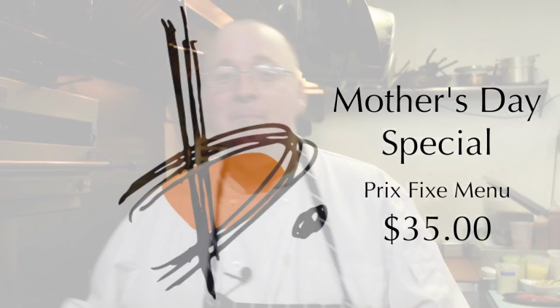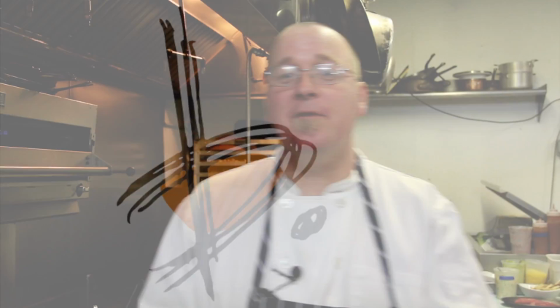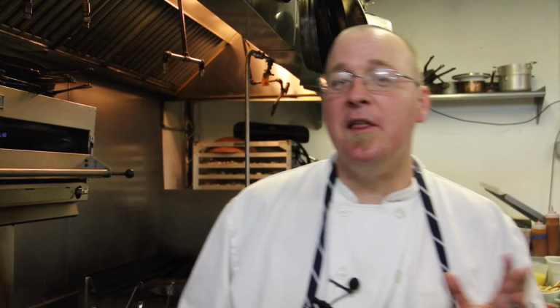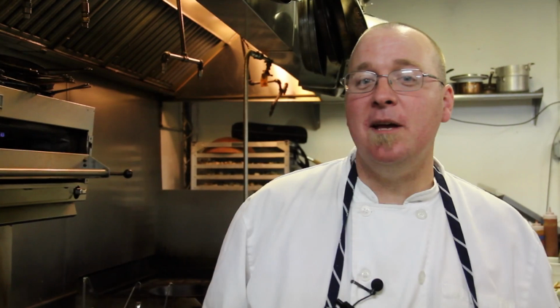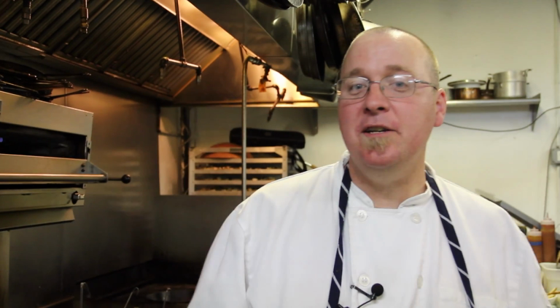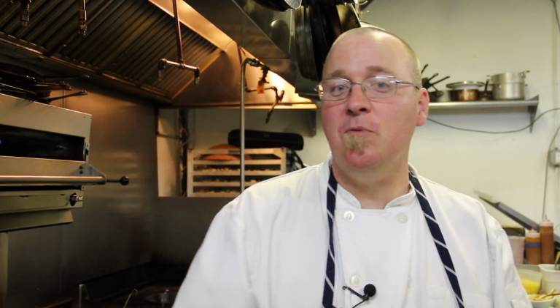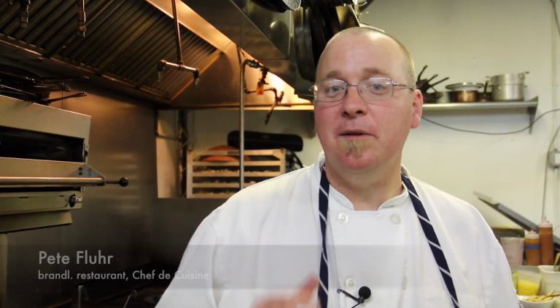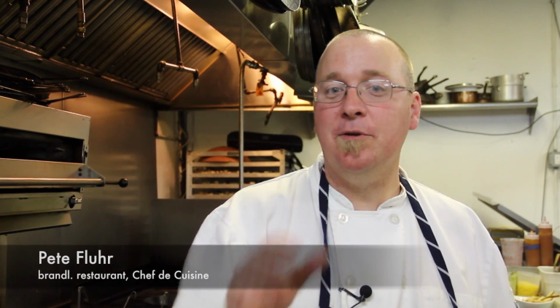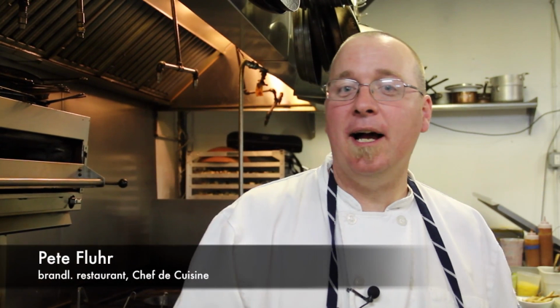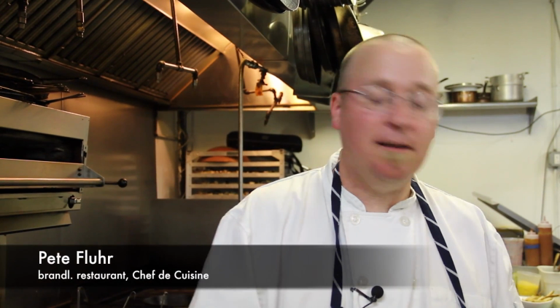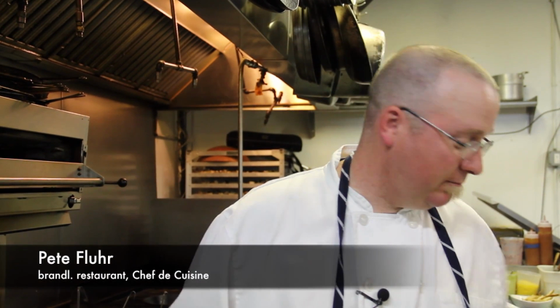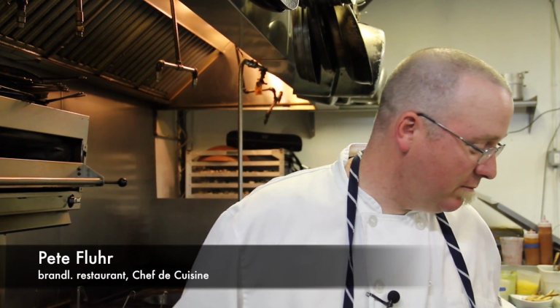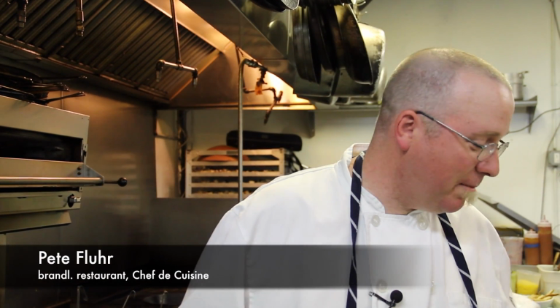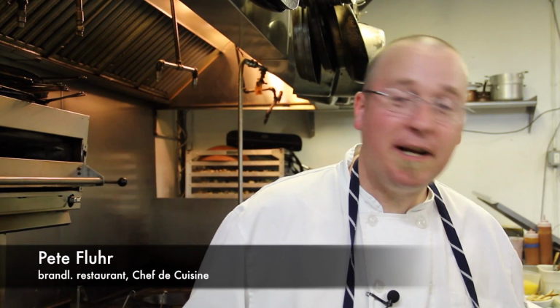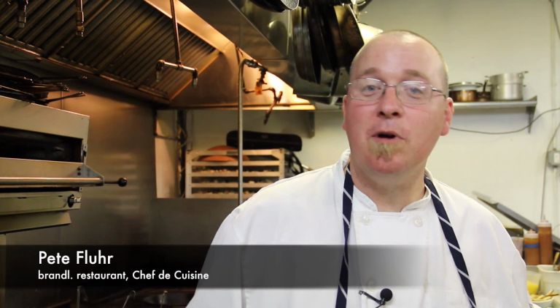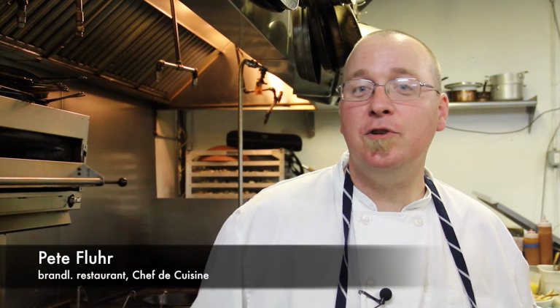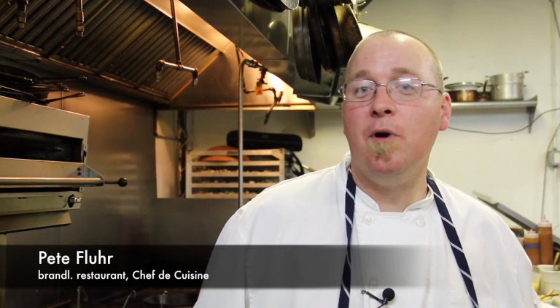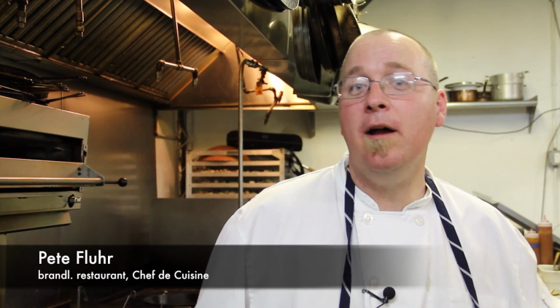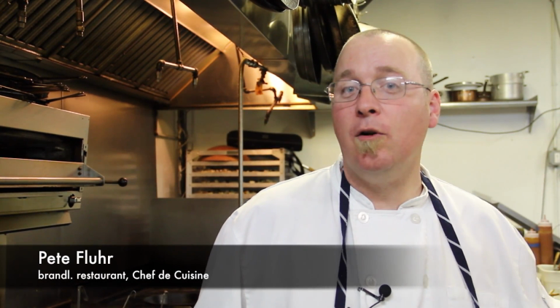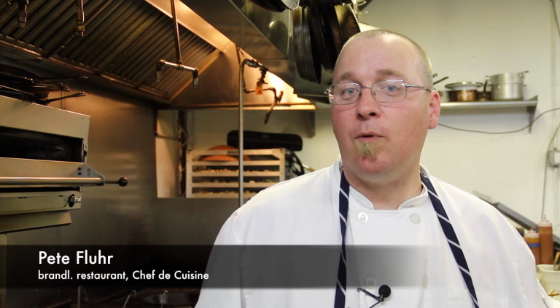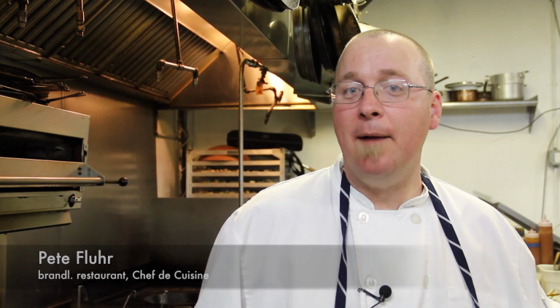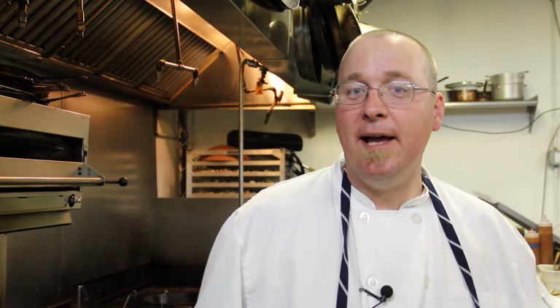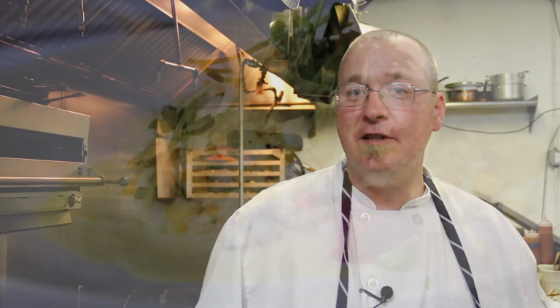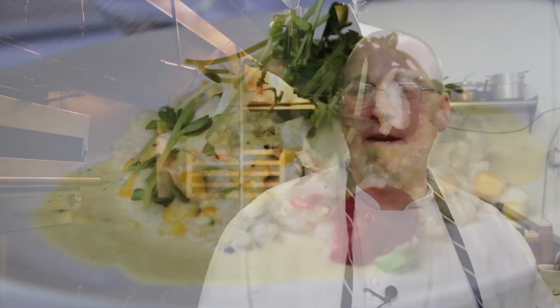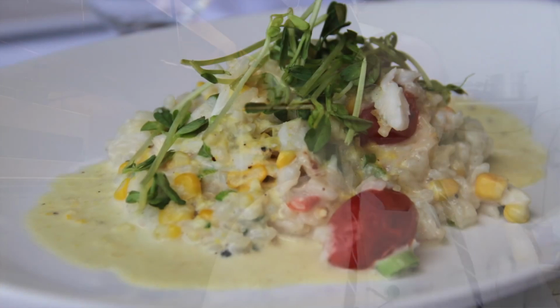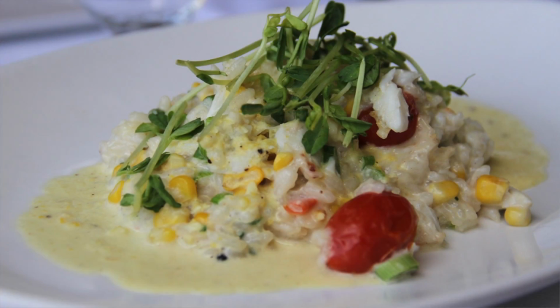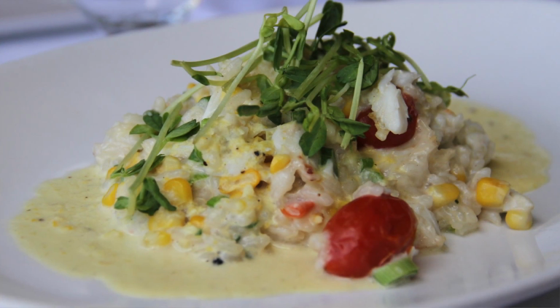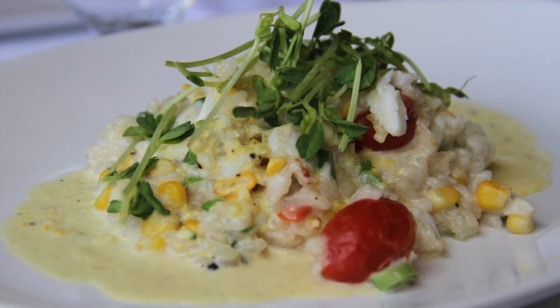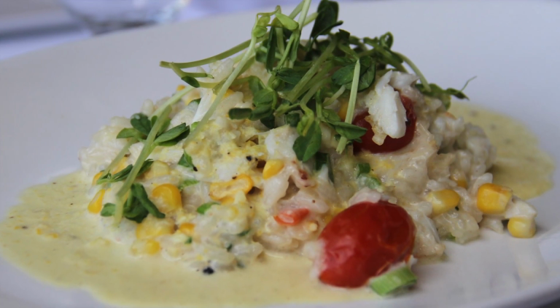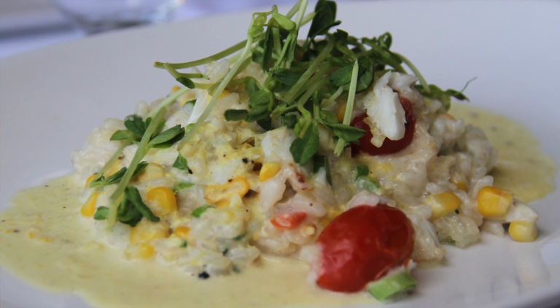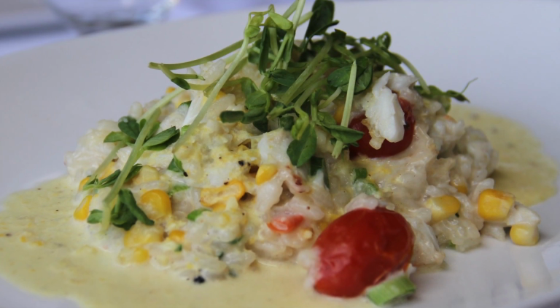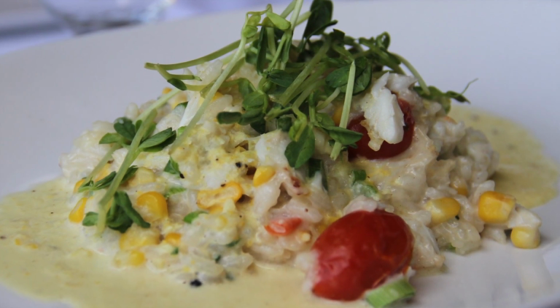For the Mother's Day menu, we're going to be doing a roasted corn crab and tomato risotto with a roasted corn nage.